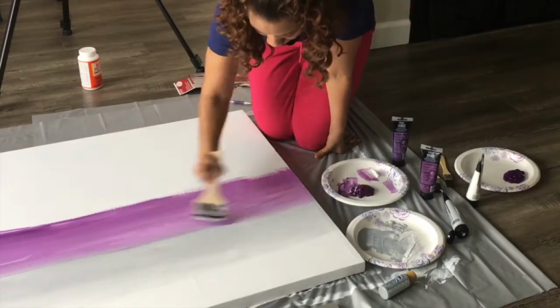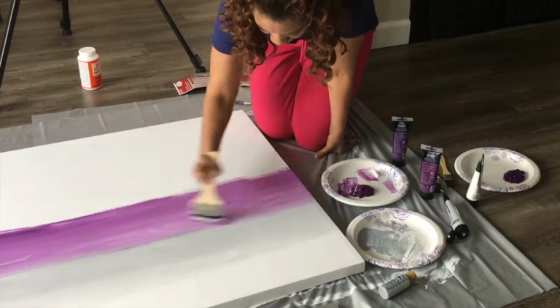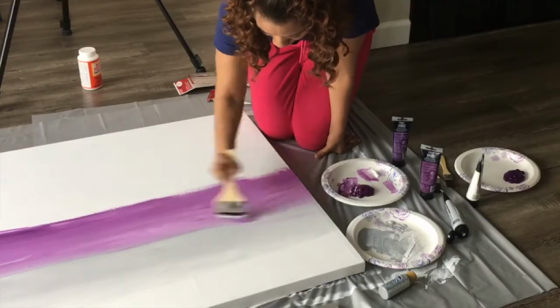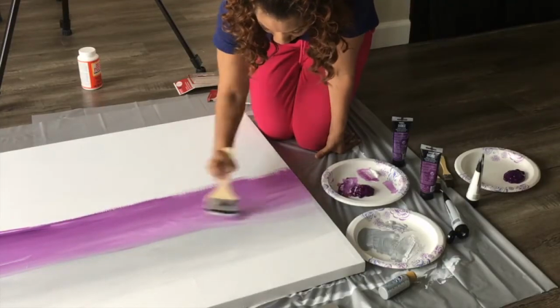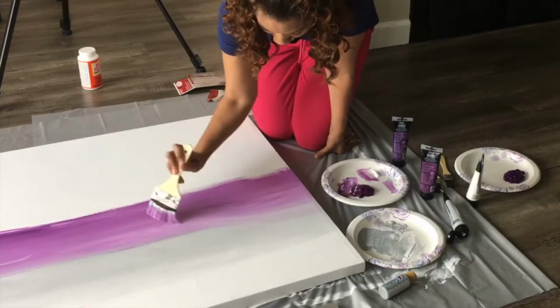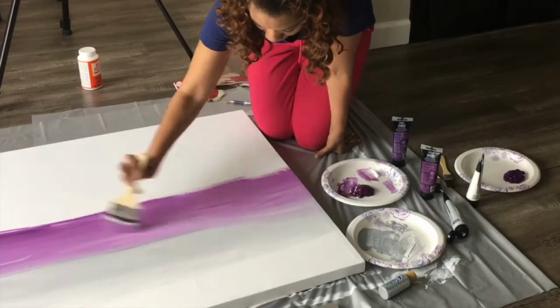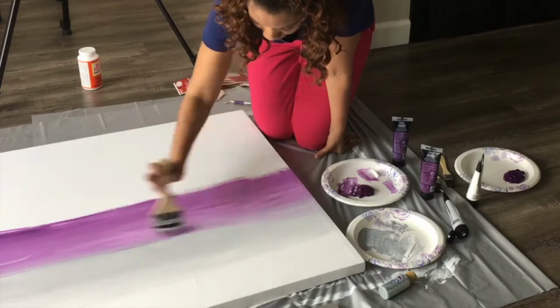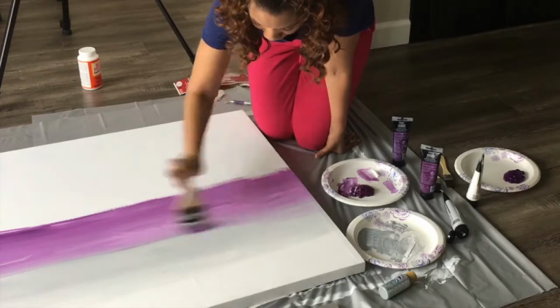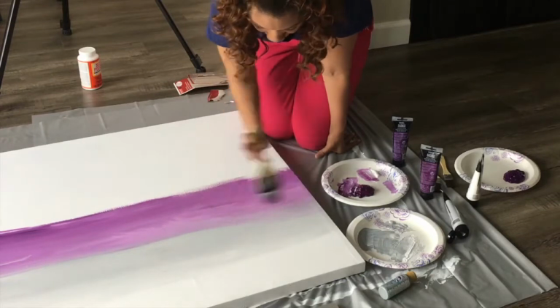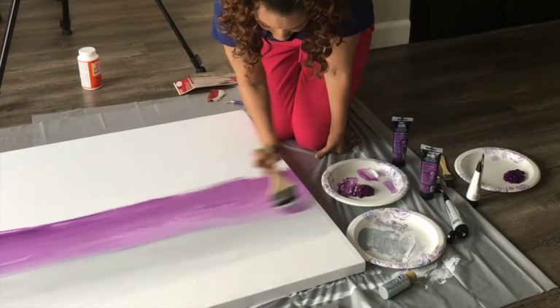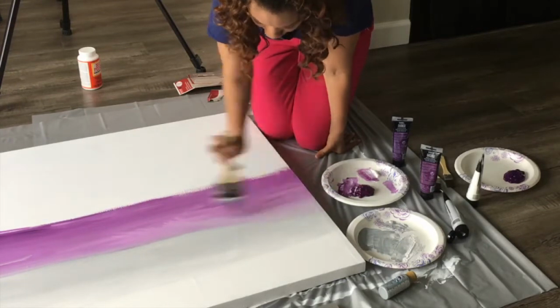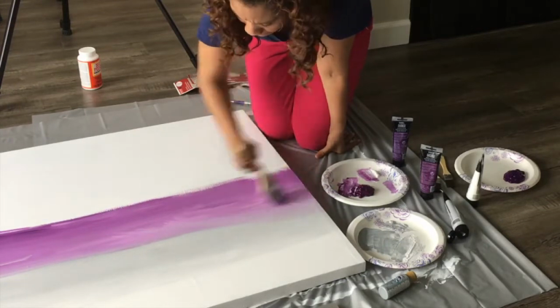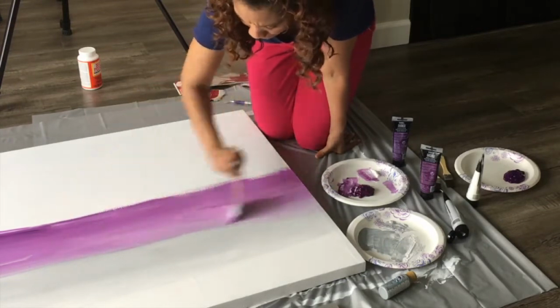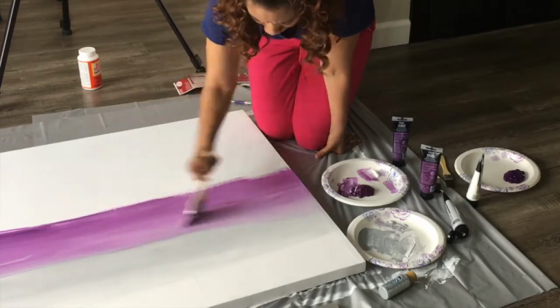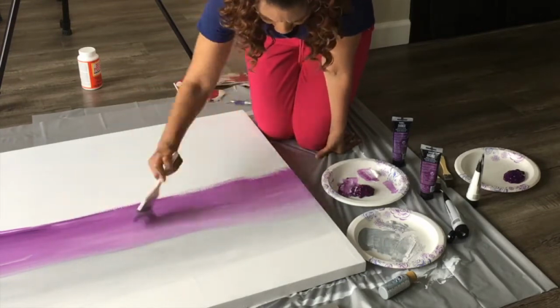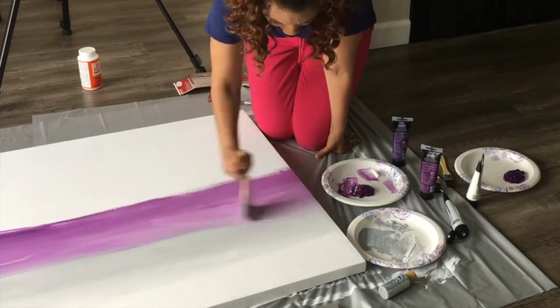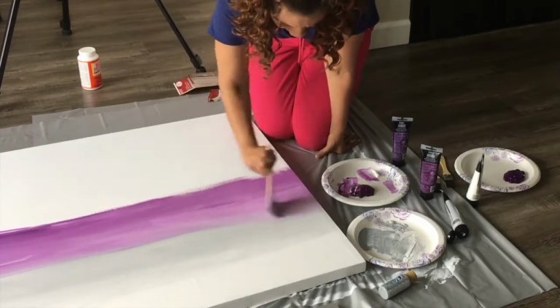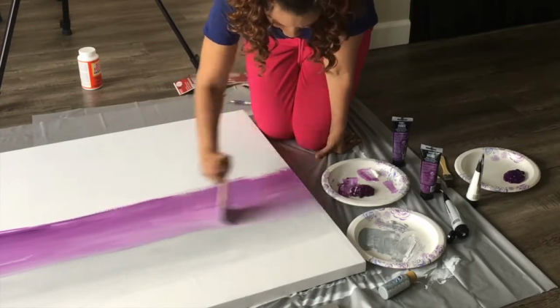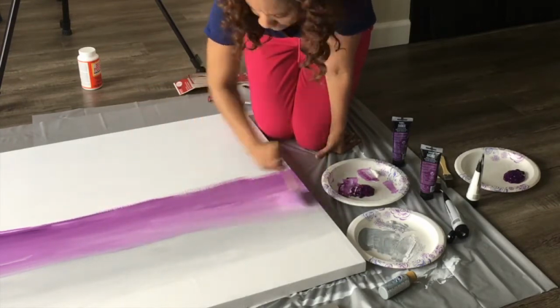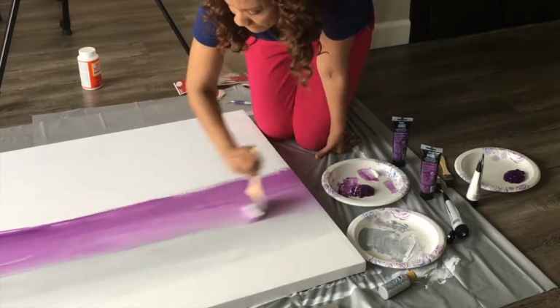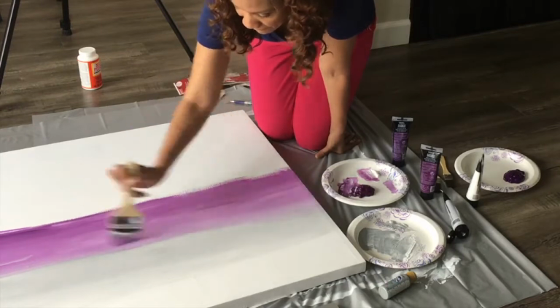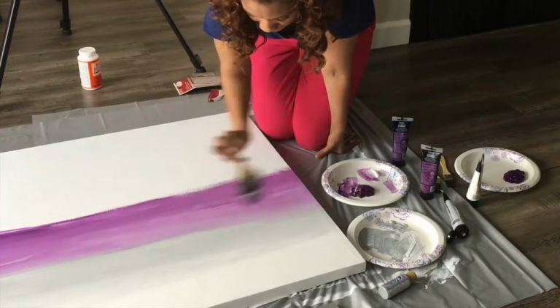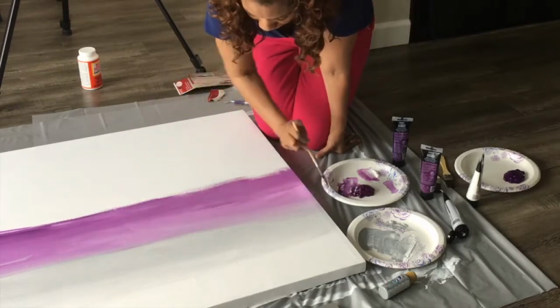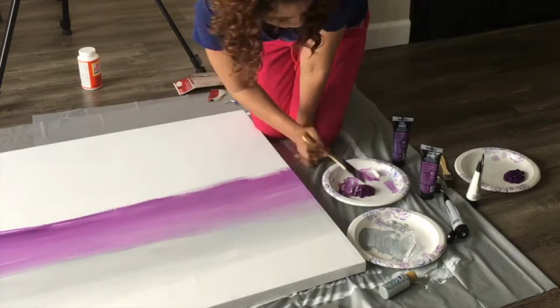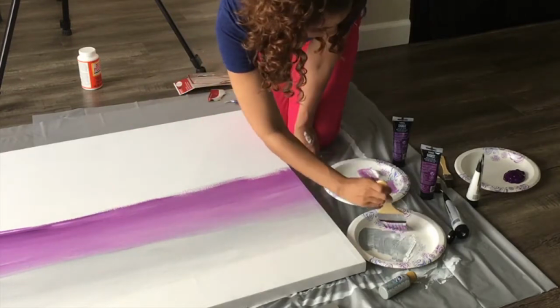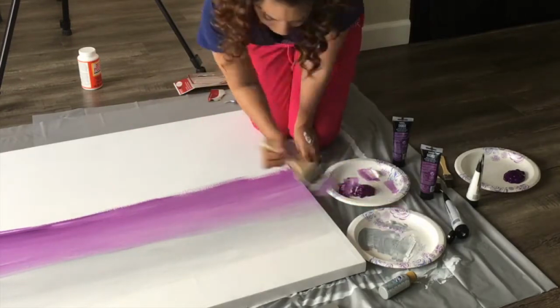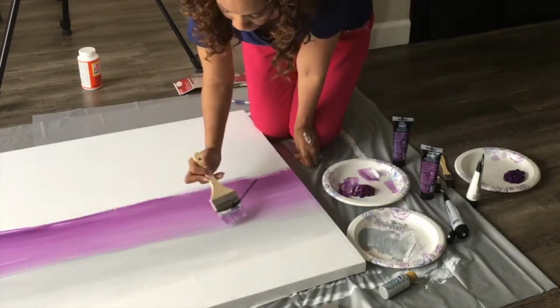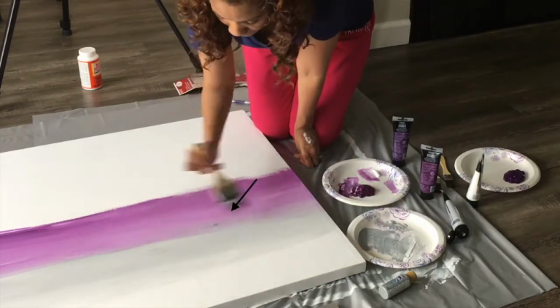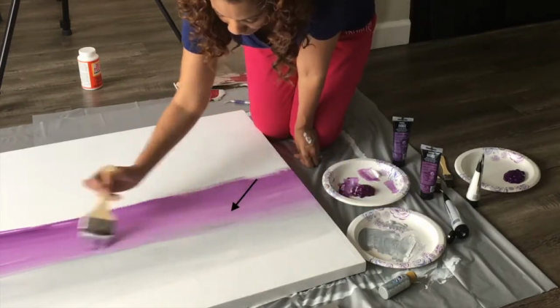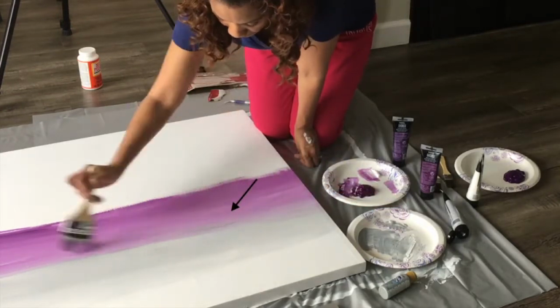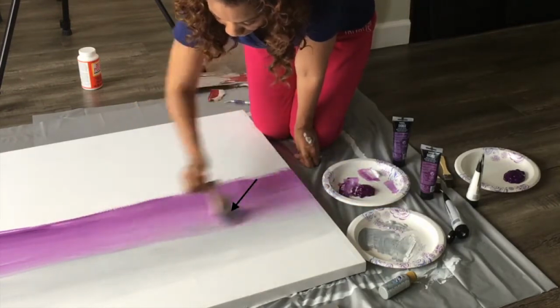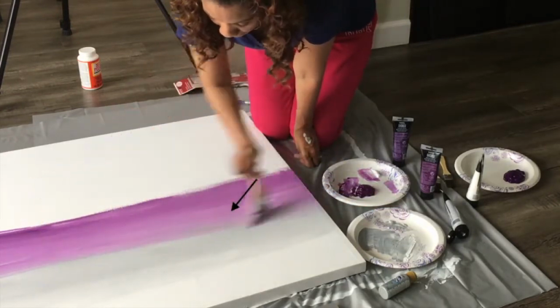I kept going in a back and forth motion with the thinner part of my brush towards the top to blend the purple and the gray. I actually took a little of the gray and used that to blend the purple and gray together for a better finish.